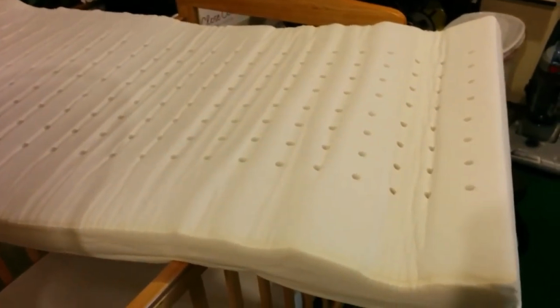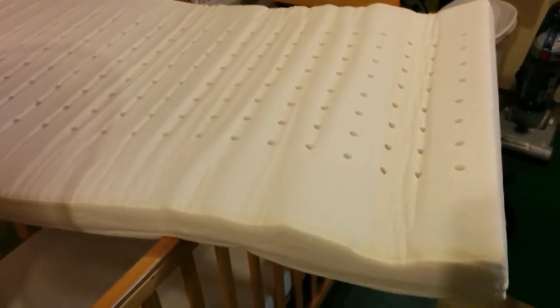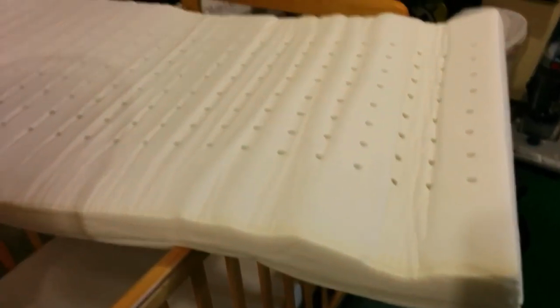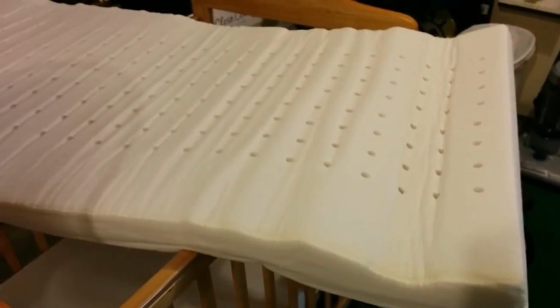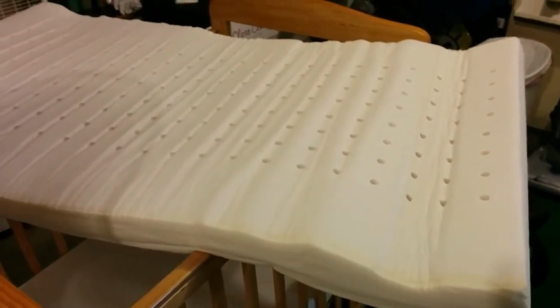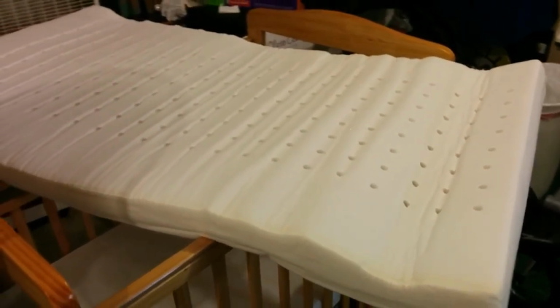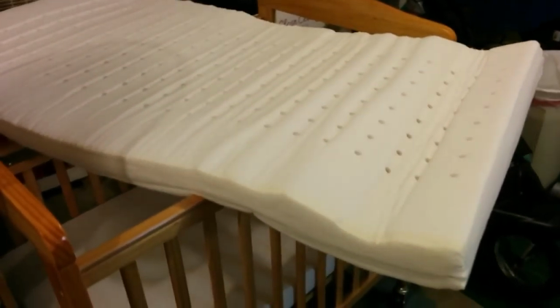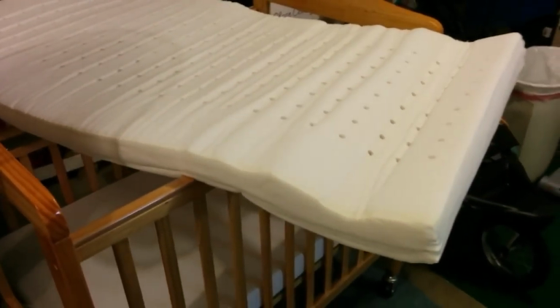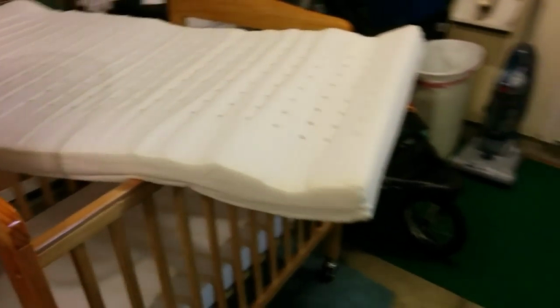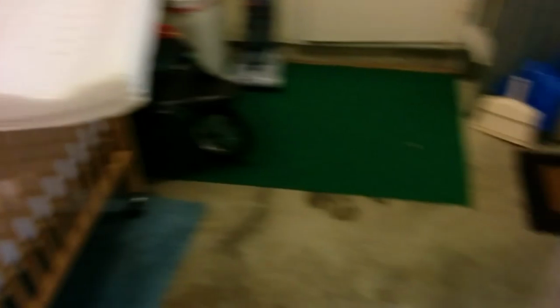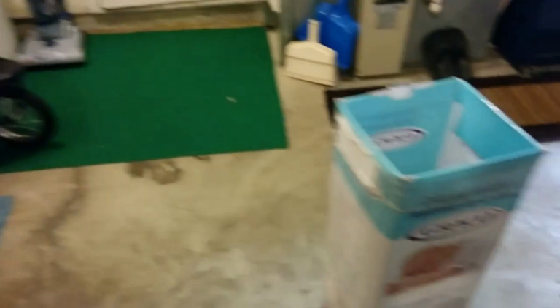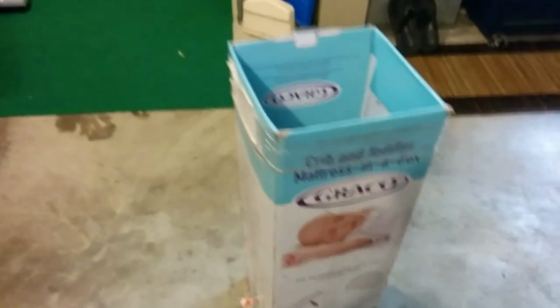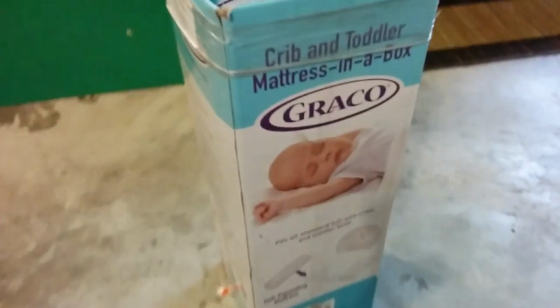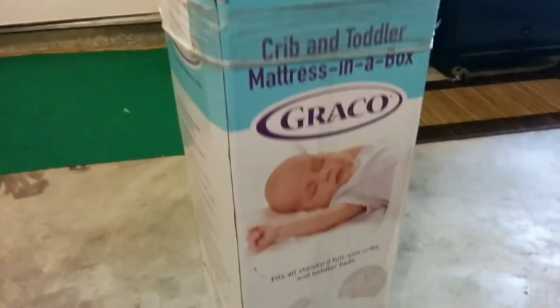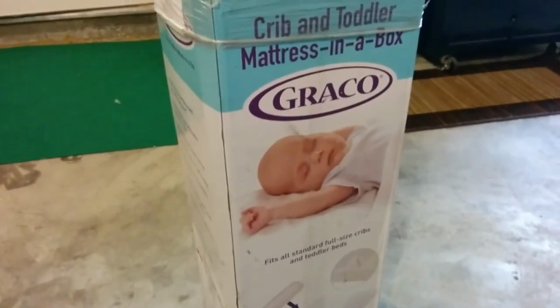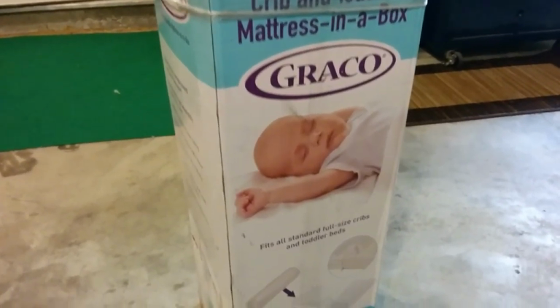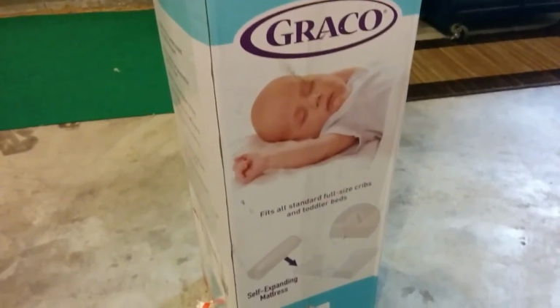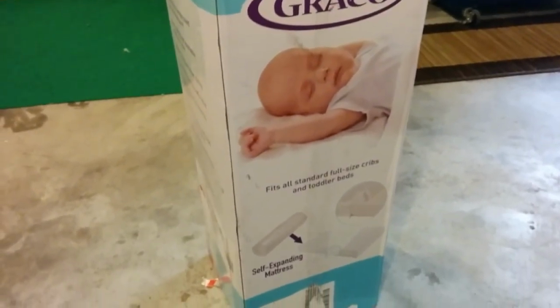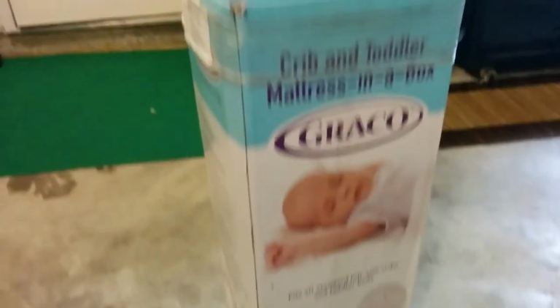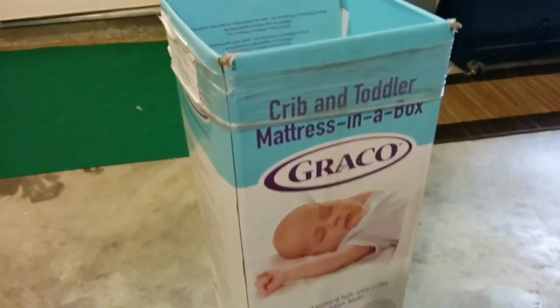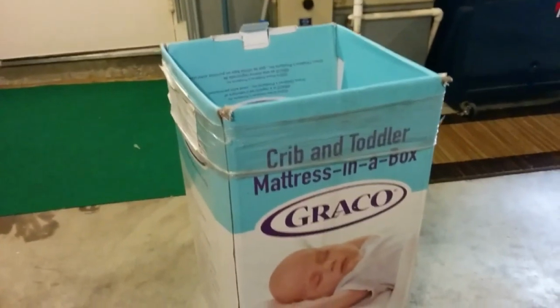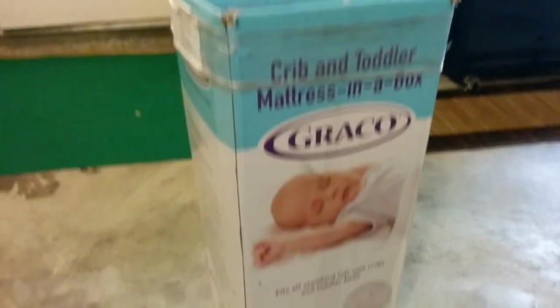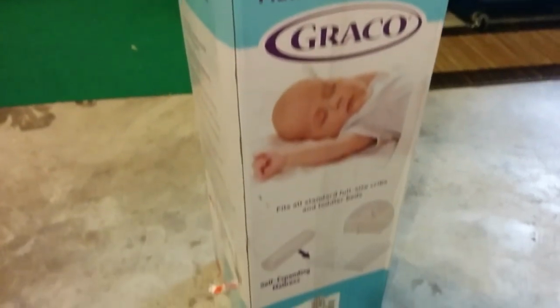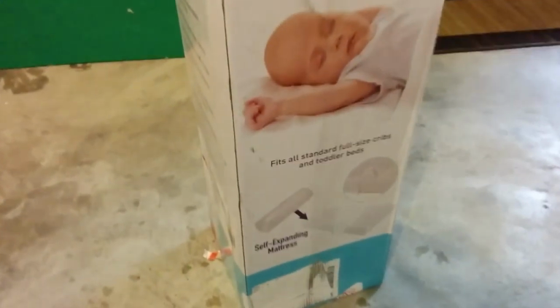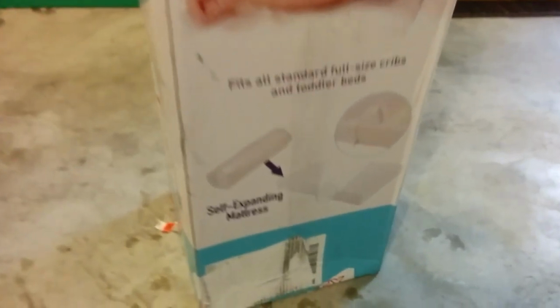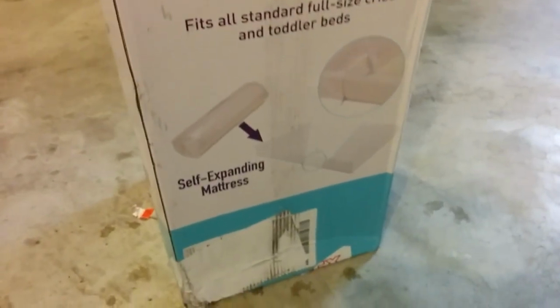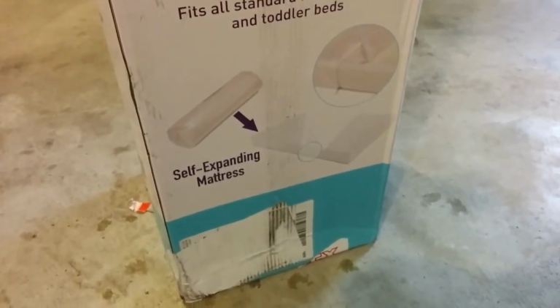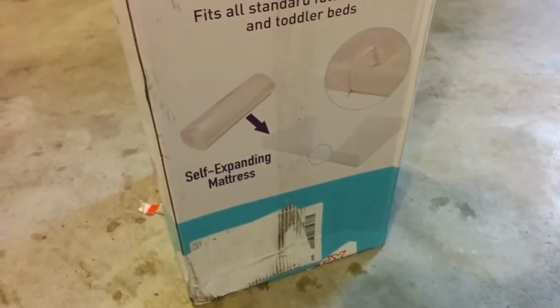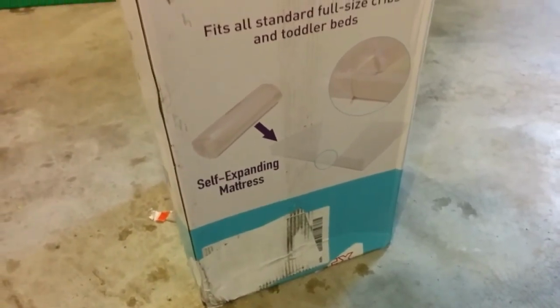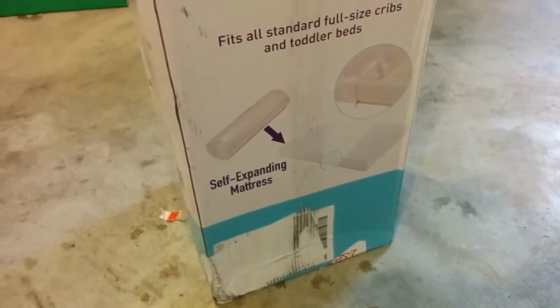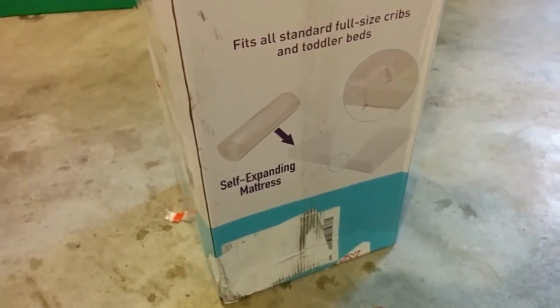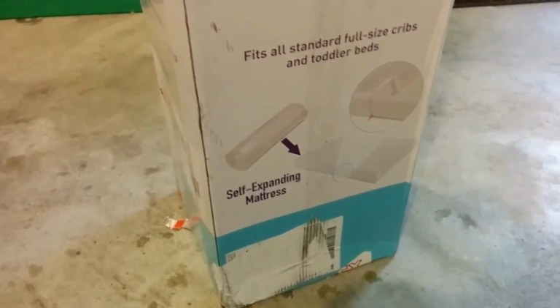Okay guys, what we got here is a Graco crib and toddler mattress in a box. You just pull it out of the box, unroll it, and it's supposed to self-expand — it says within 48 hours.